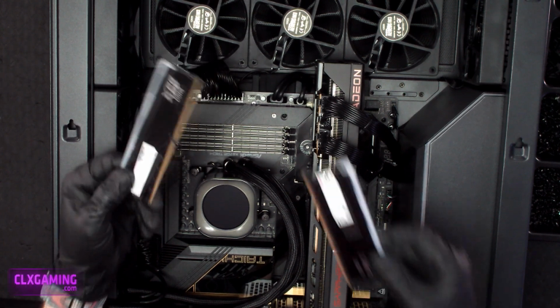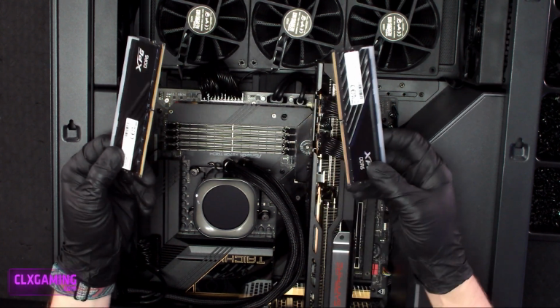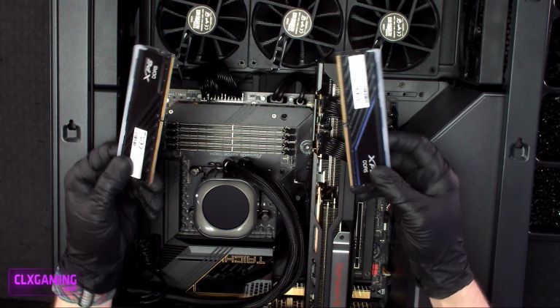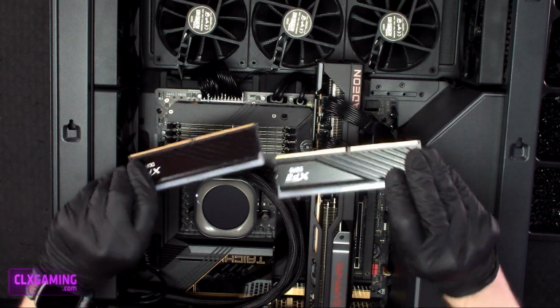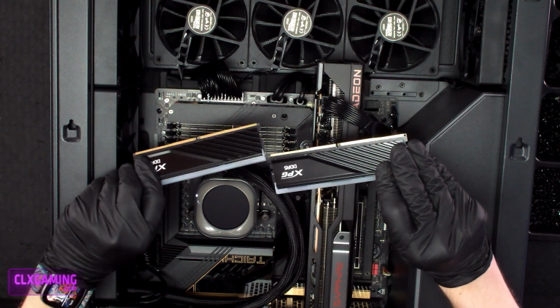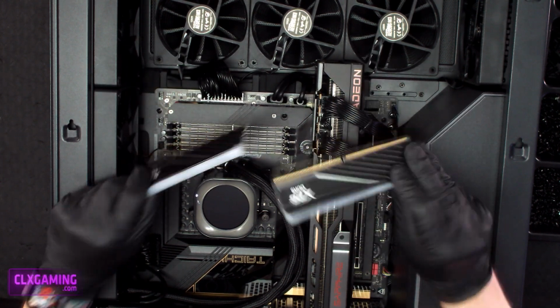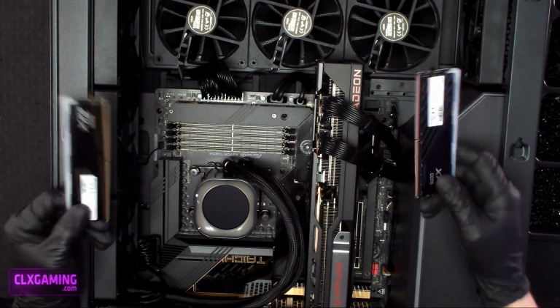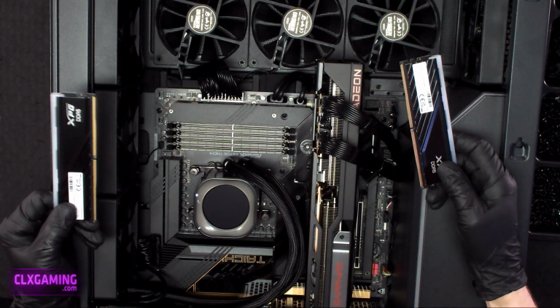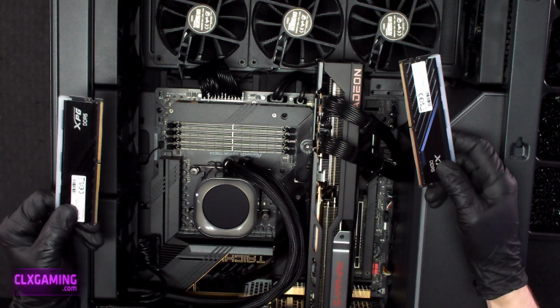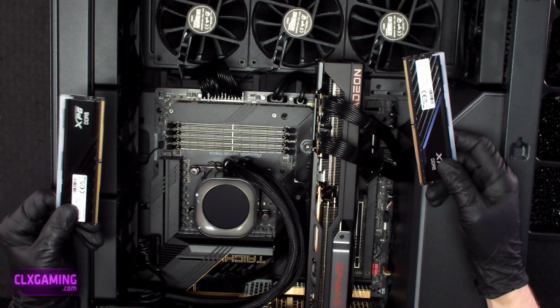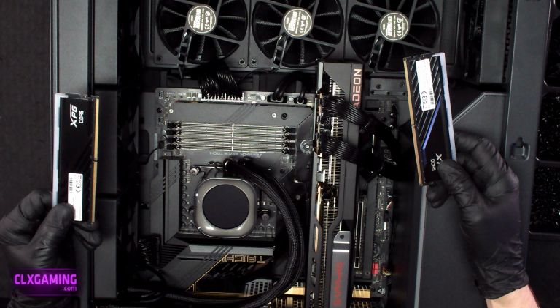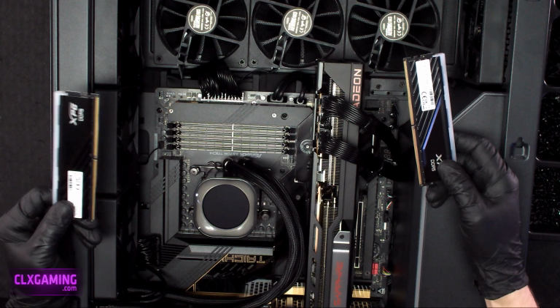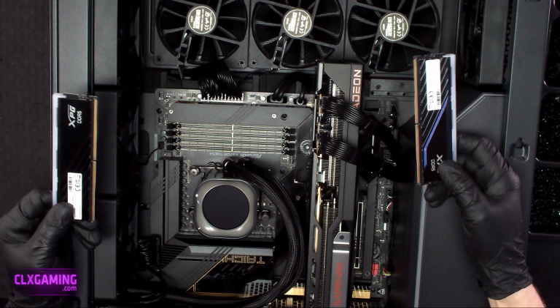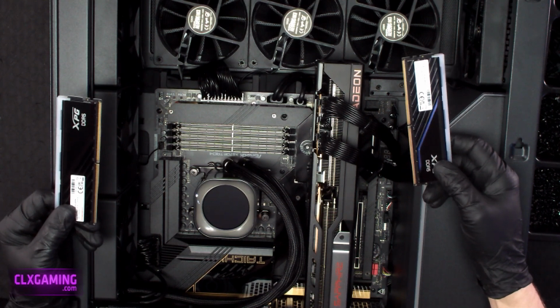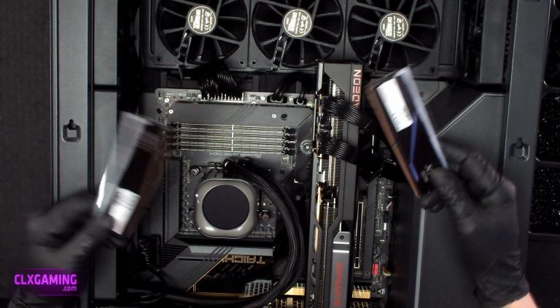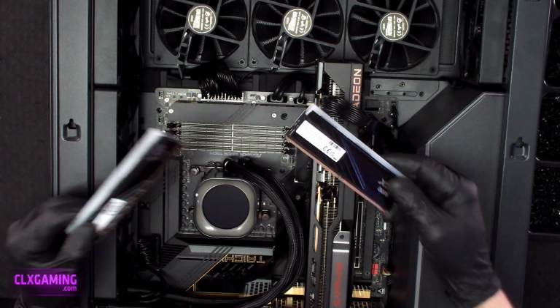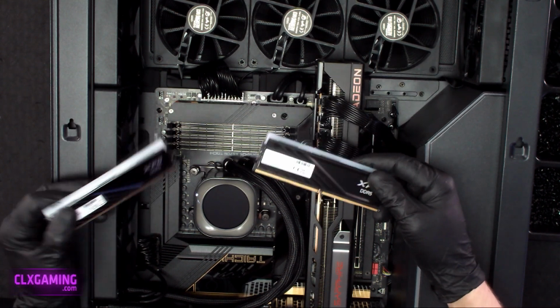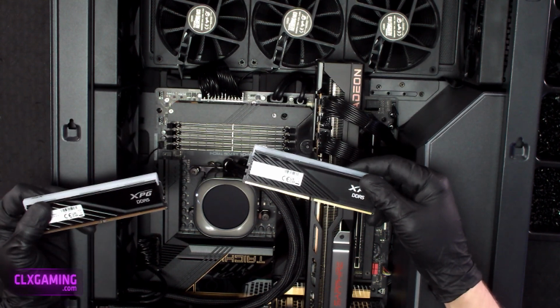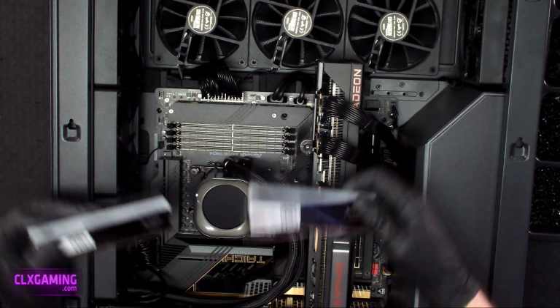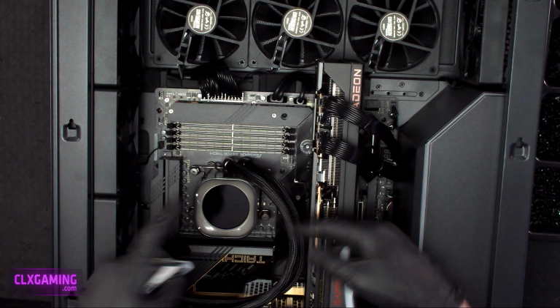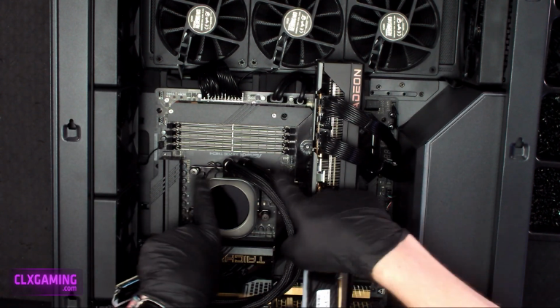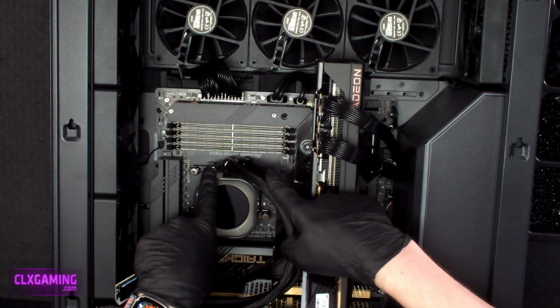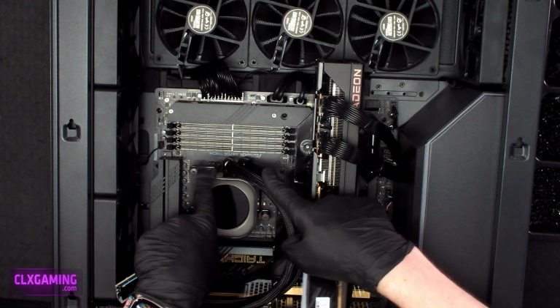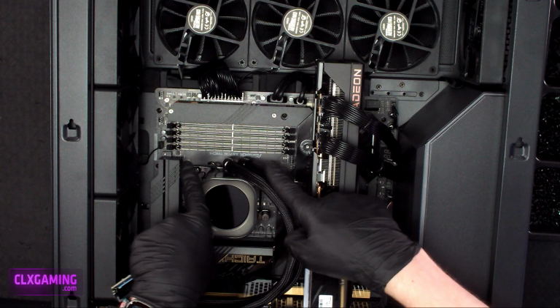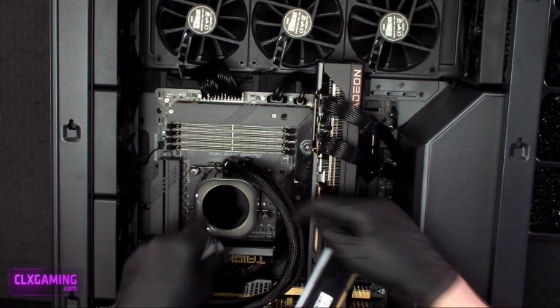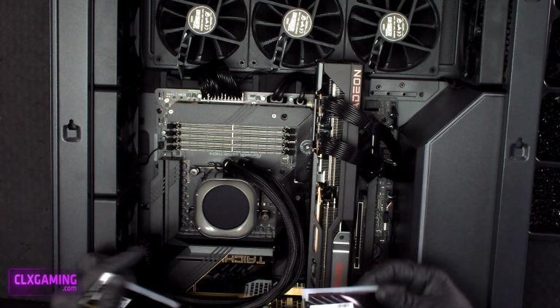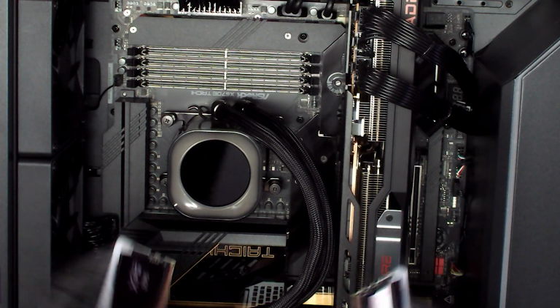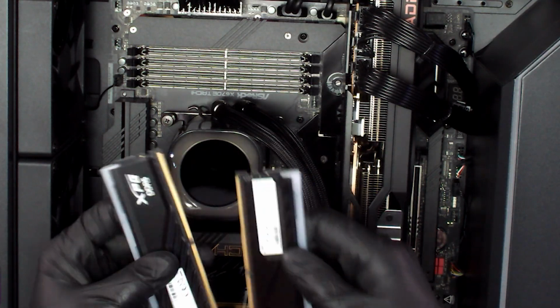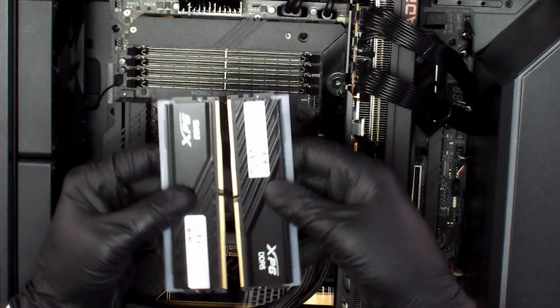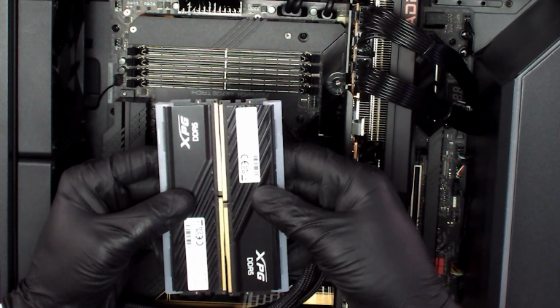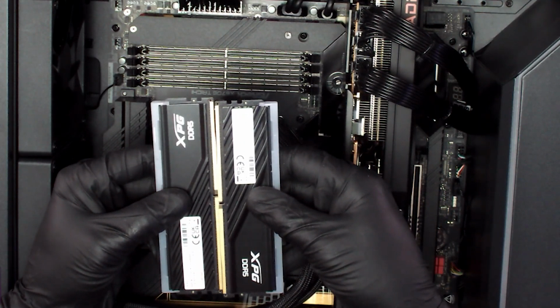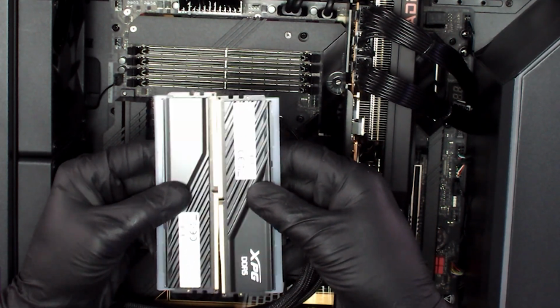Our memory is all the way out, so we're going to go ahead and put it back in. The first thing to check is that the clips holding the memory in are disengaged — which they are — but this is a good time to just push down on them with your finger and make sure they are unclipped.